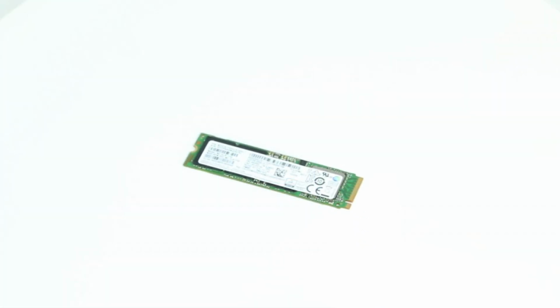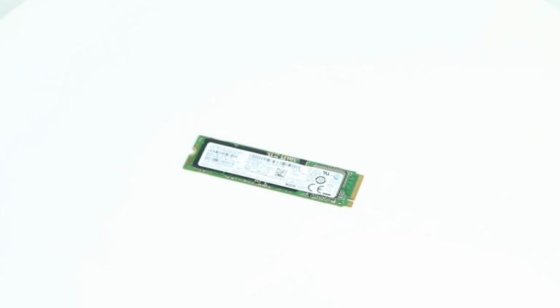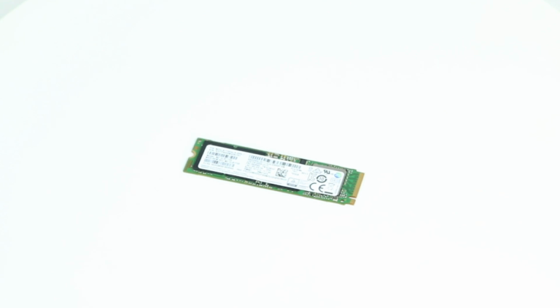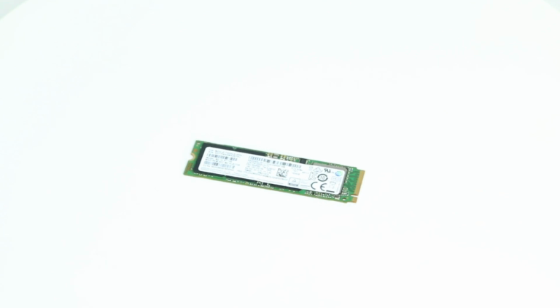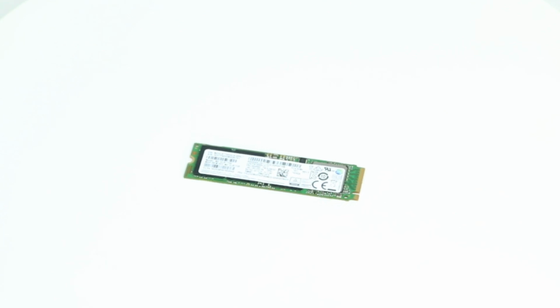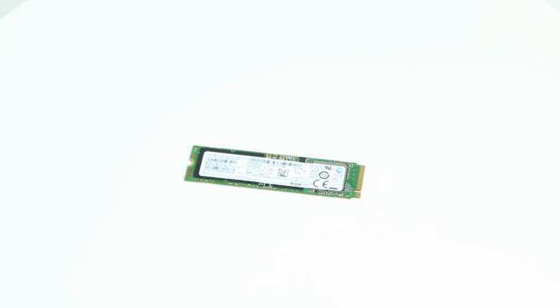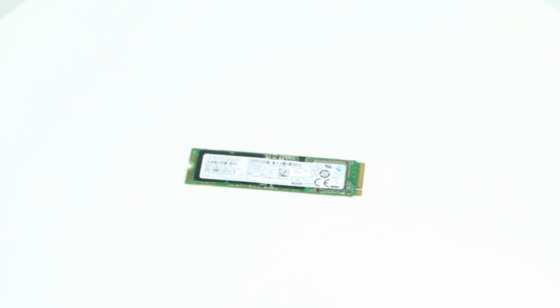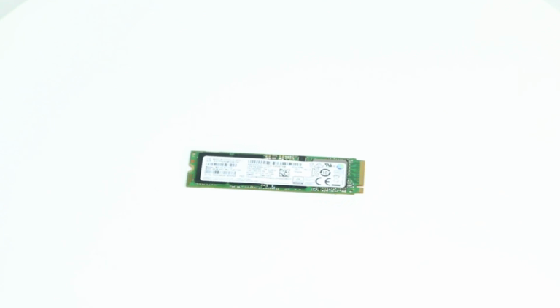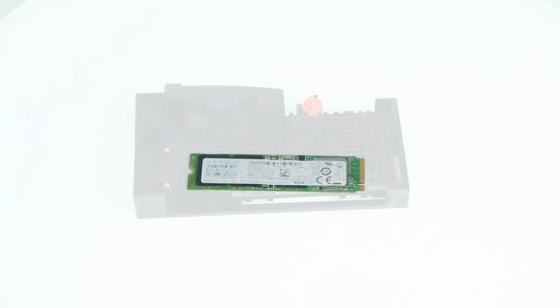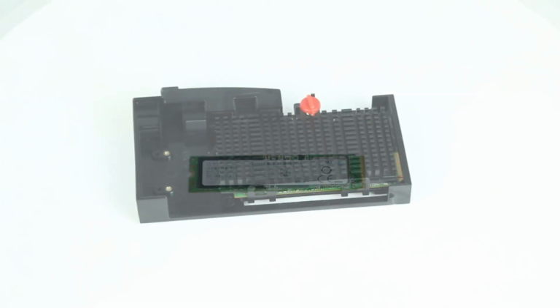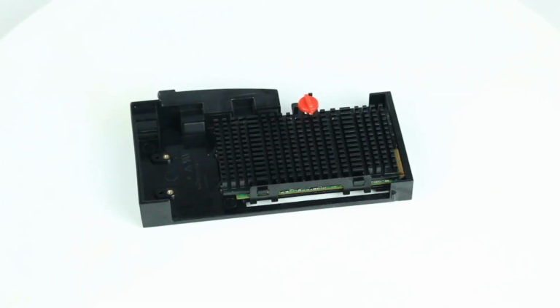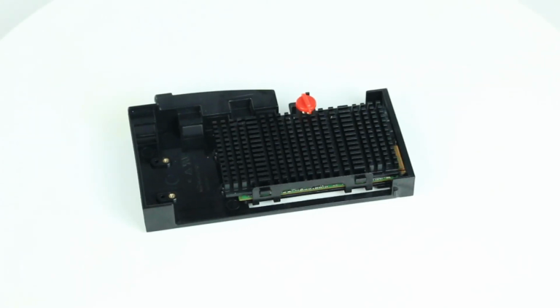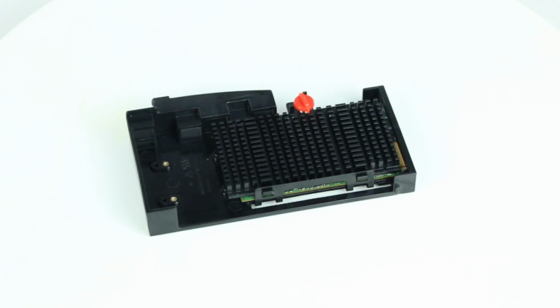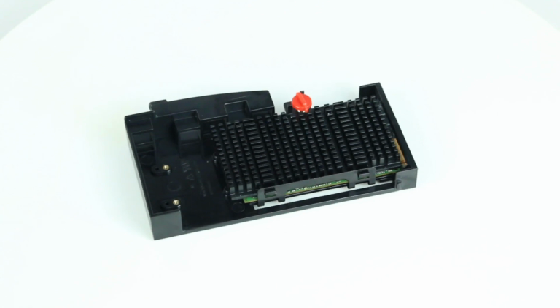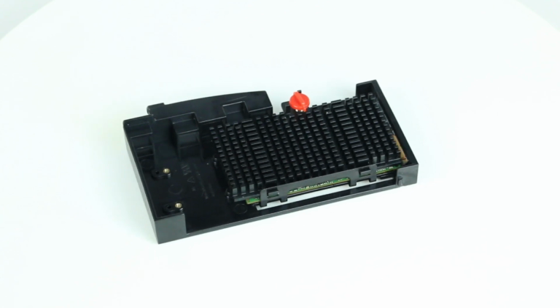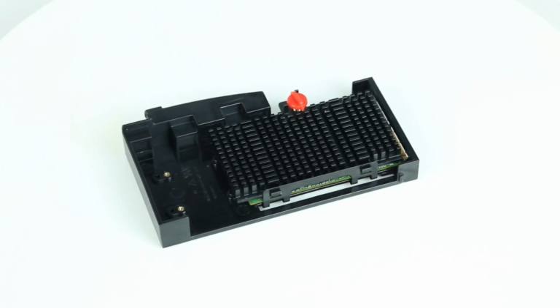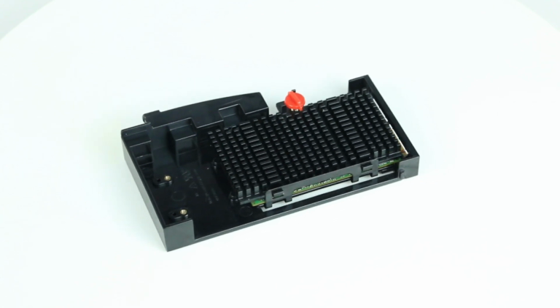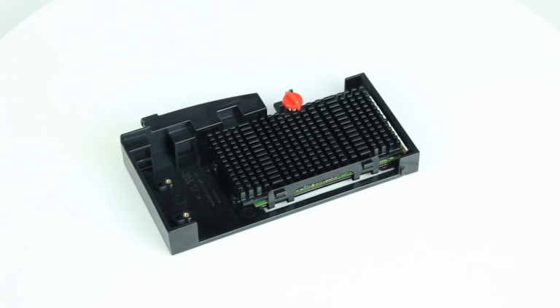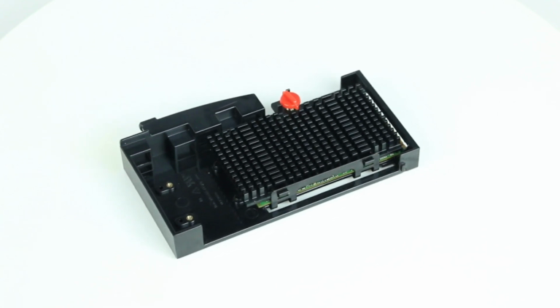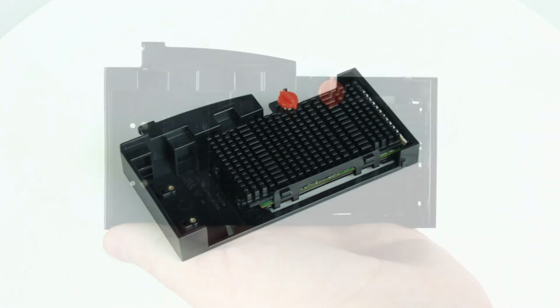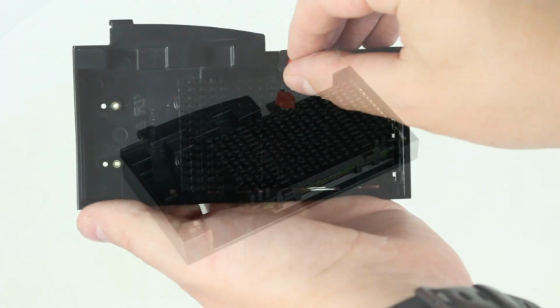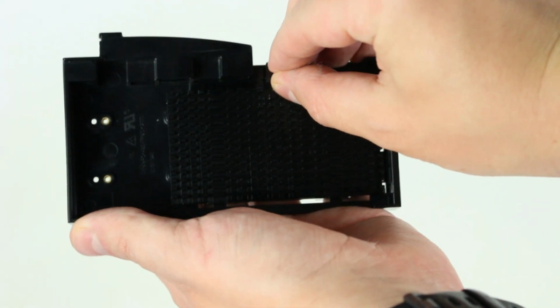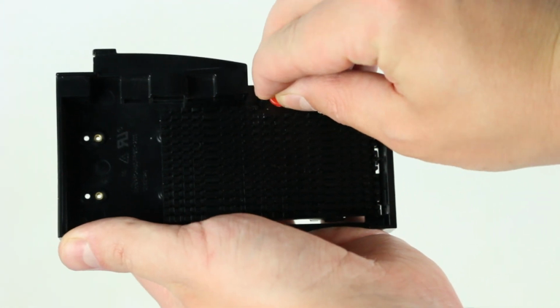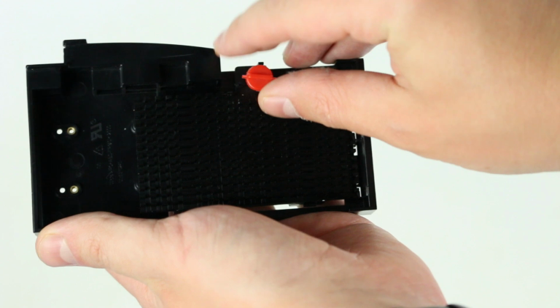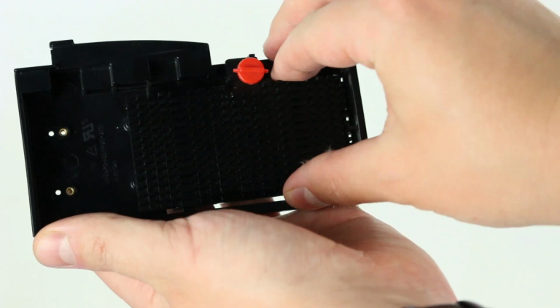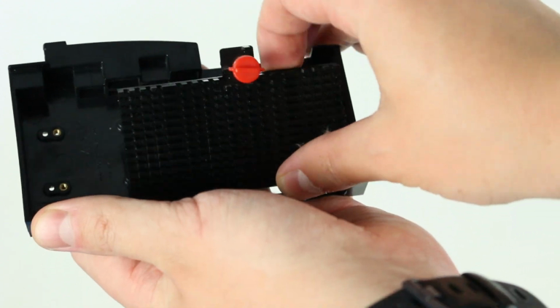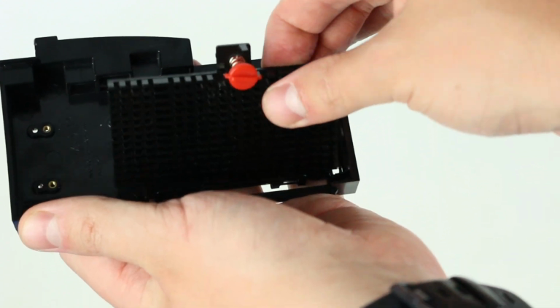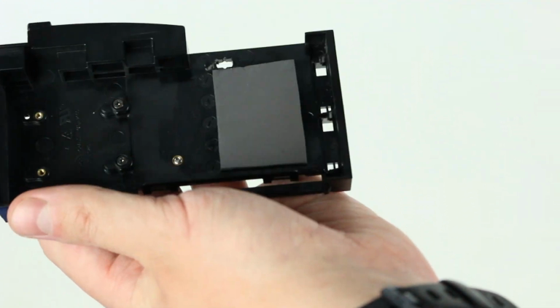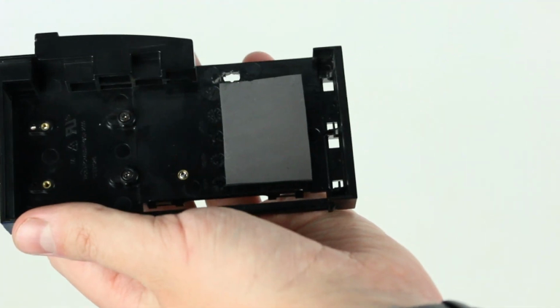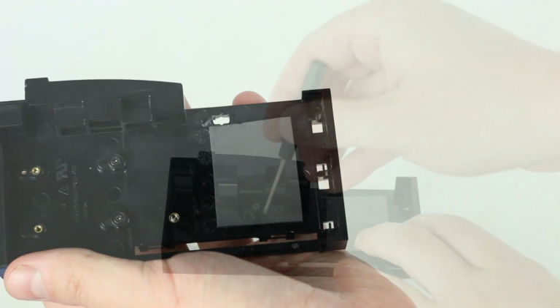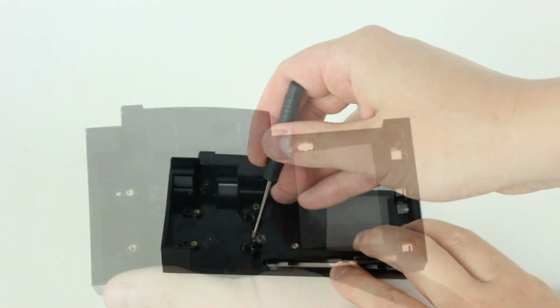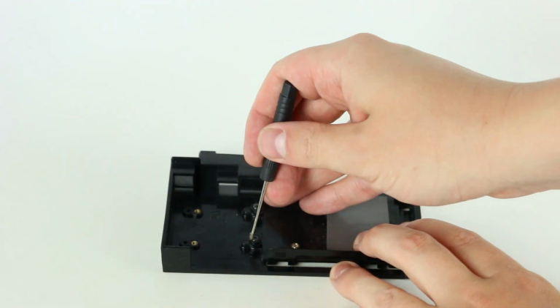To install an NVMe drive, you will either need a PCIe adapter or one of the drive carriers seen here. To begin, turn the red knob to release the heatsink from the carrier. Next, use a small screwdriver to remove the bracket. Place the drive into the bracket and screw it into place.